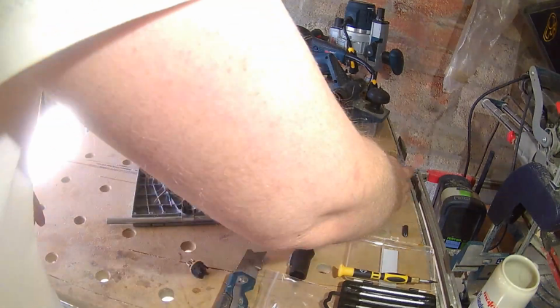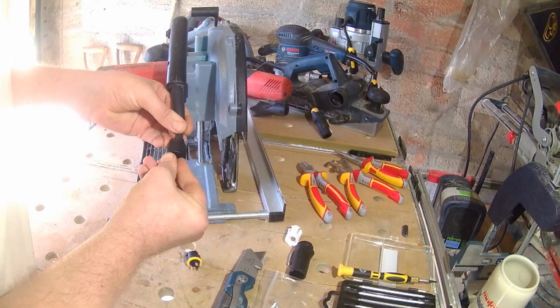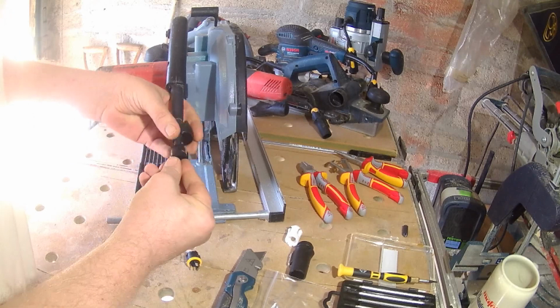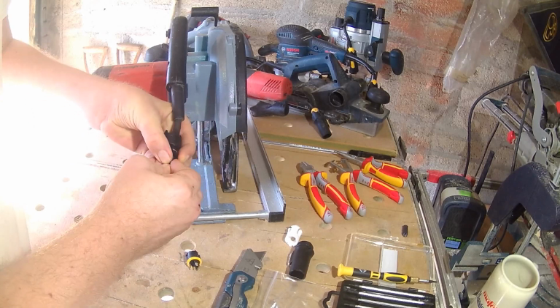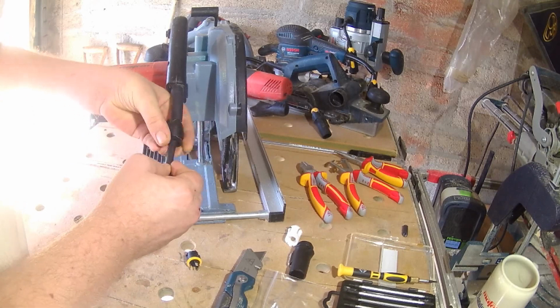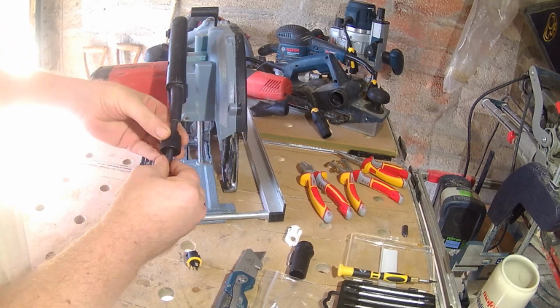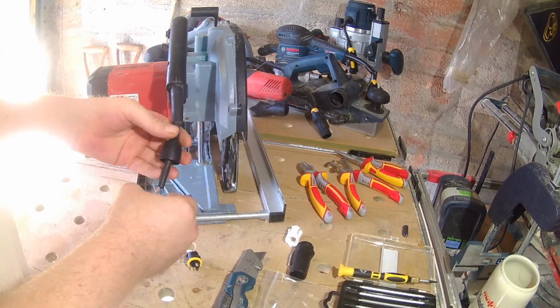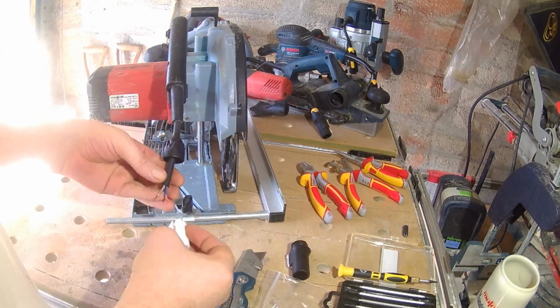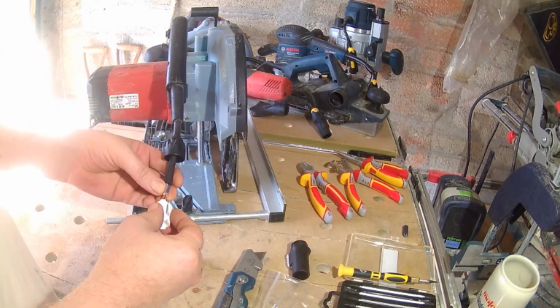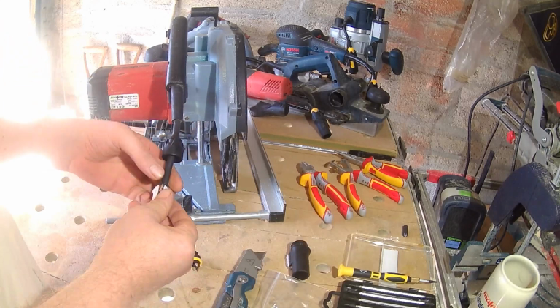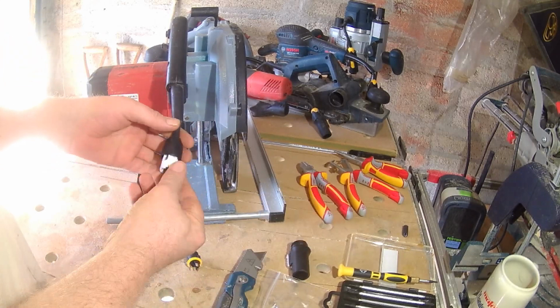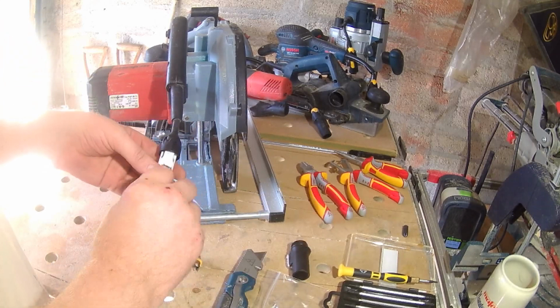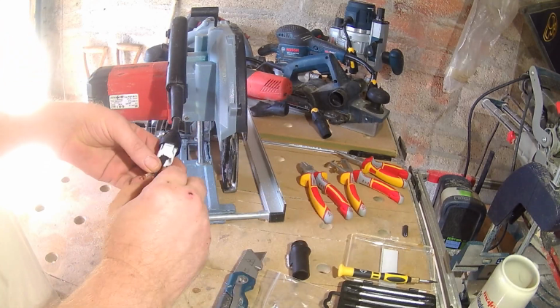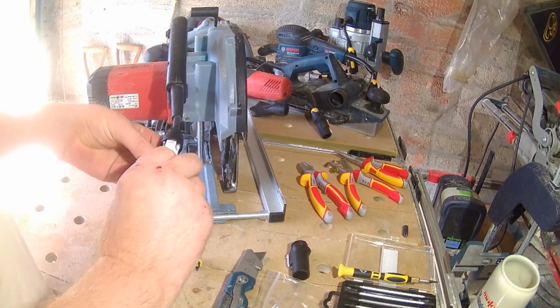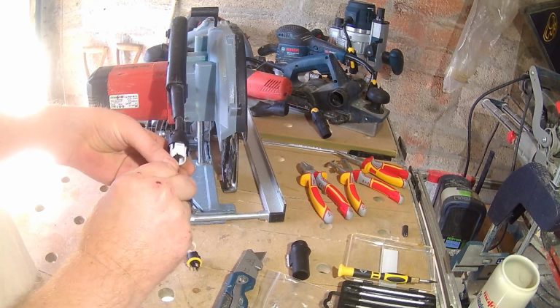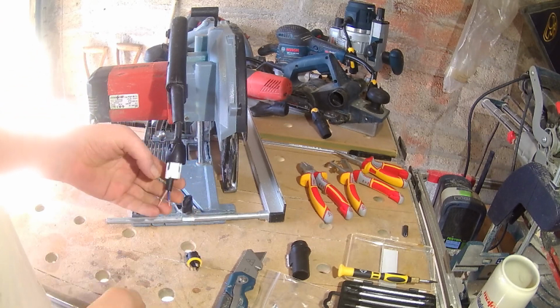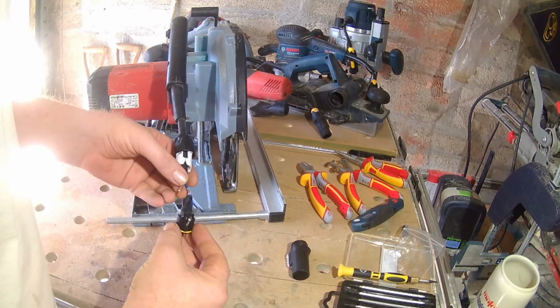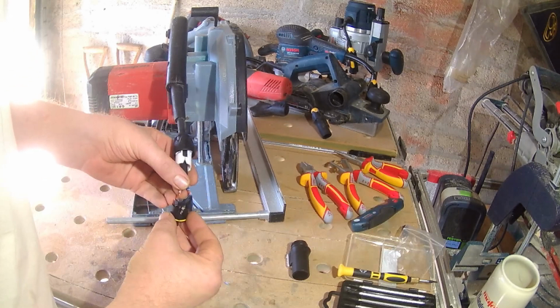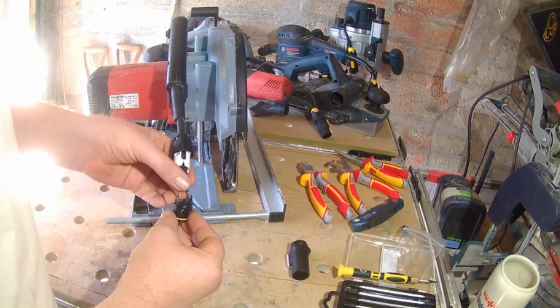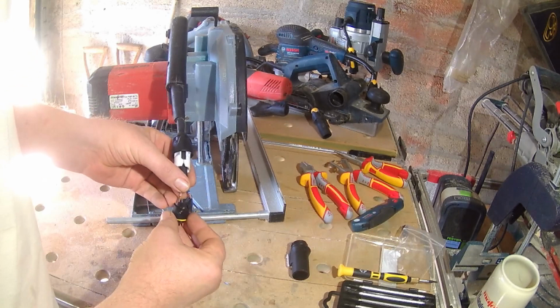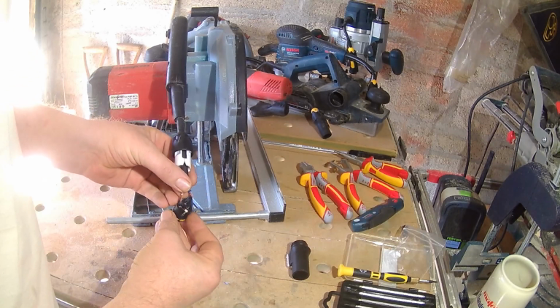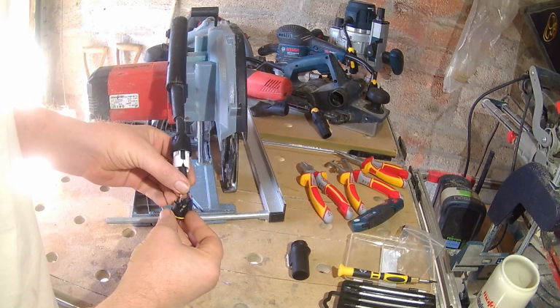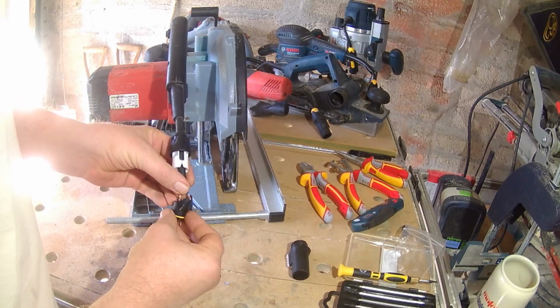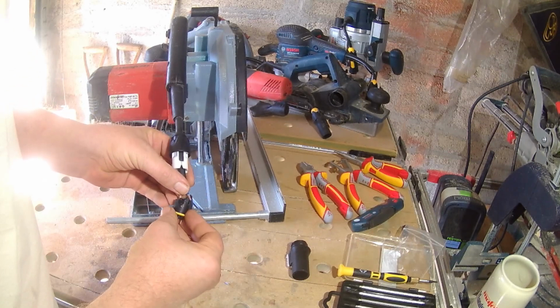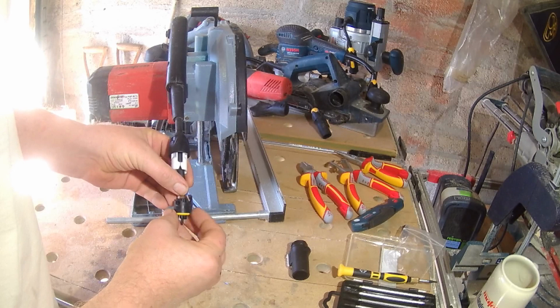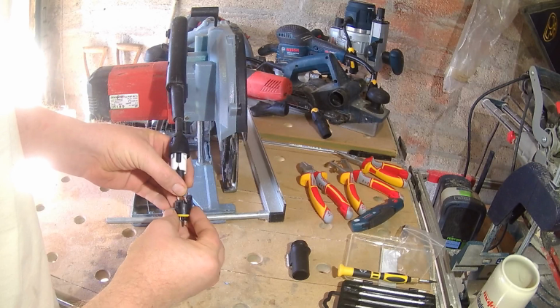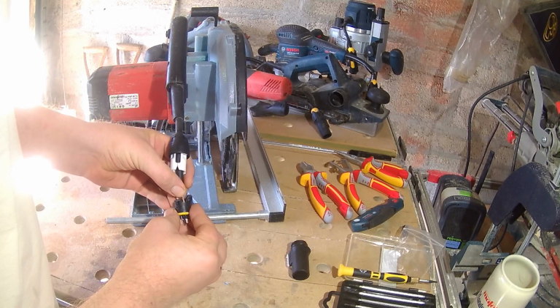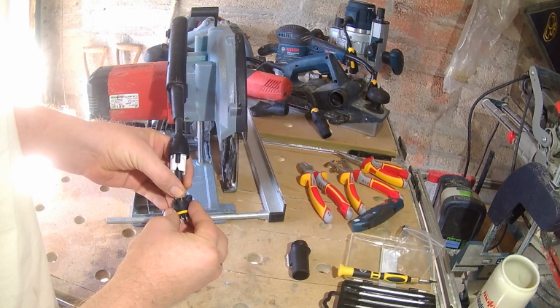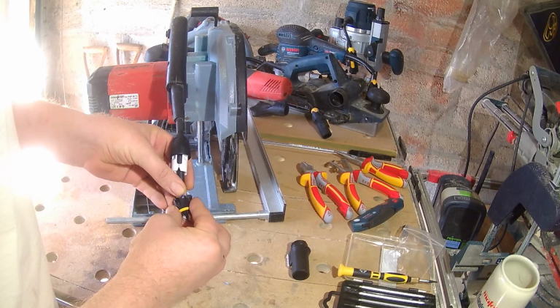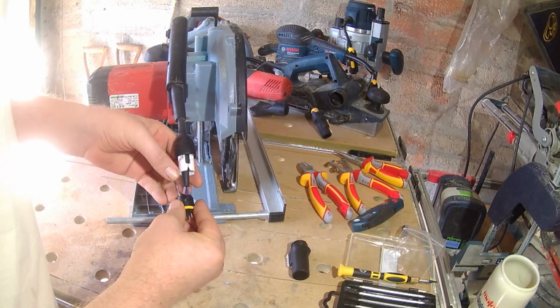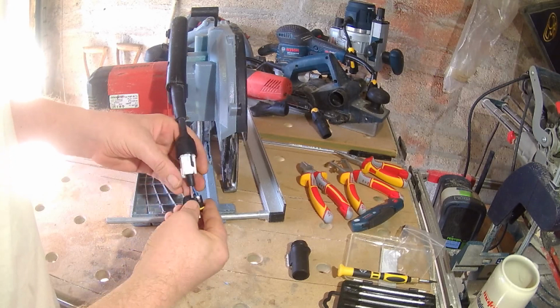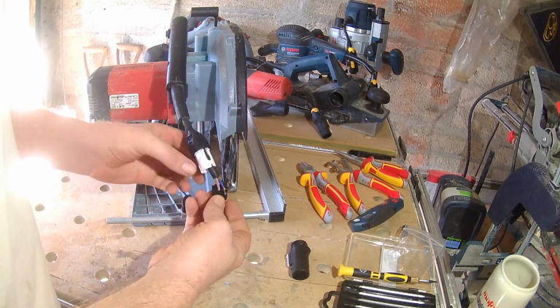Once stripped, slide the back part of the connector on, followed by the white clamp piece. The watertight seal might put up a bit of a fight sliding the back part on, but take no prisoners — get it on there. We're now ready to nip the wires tight in the terminal. It's just the live and neutral in most power tool leads.